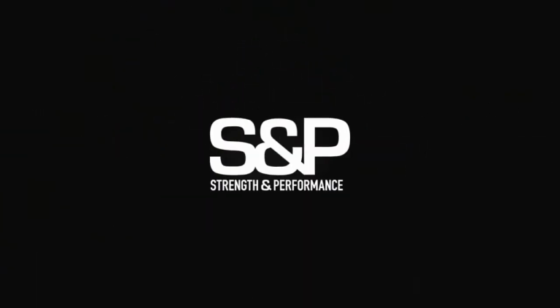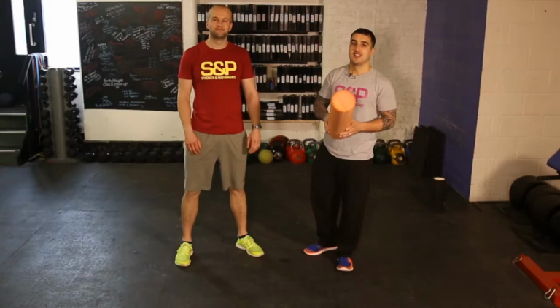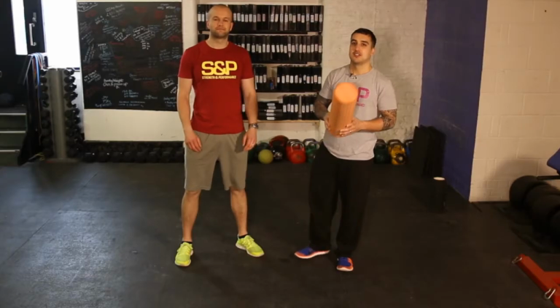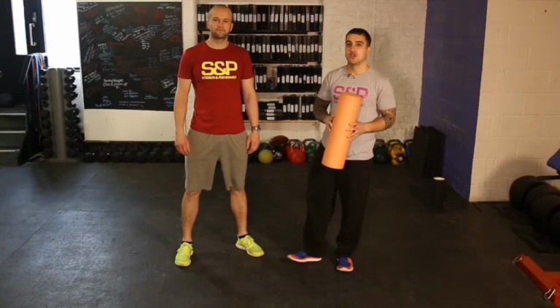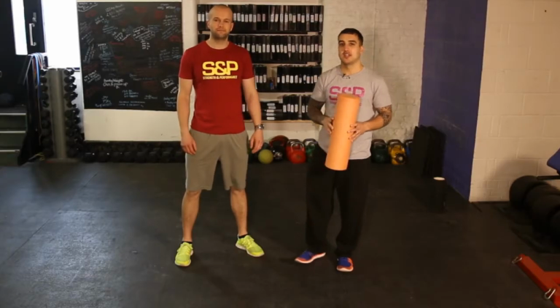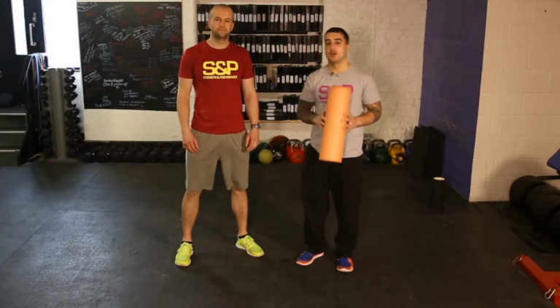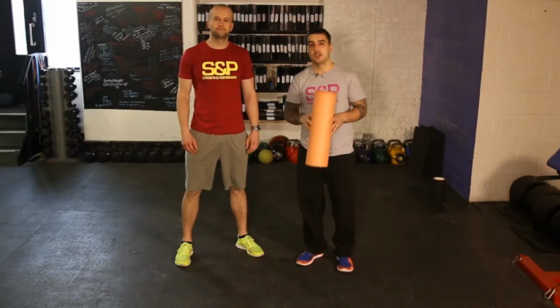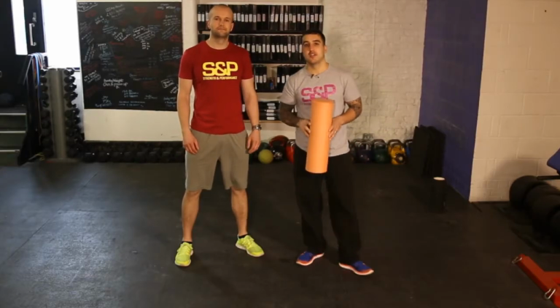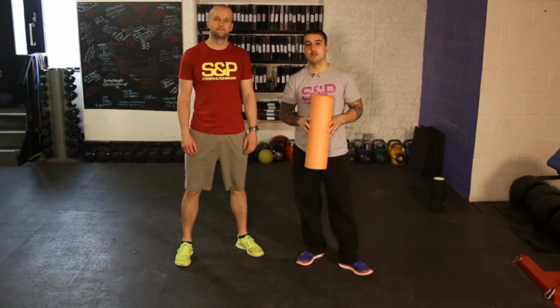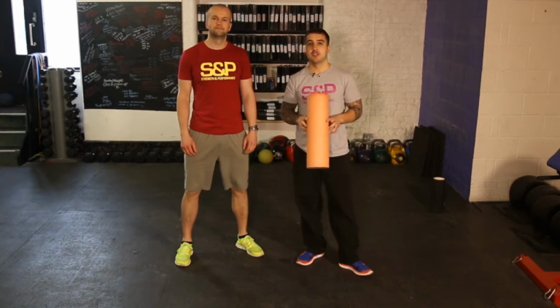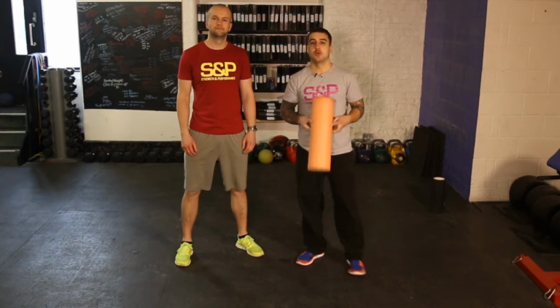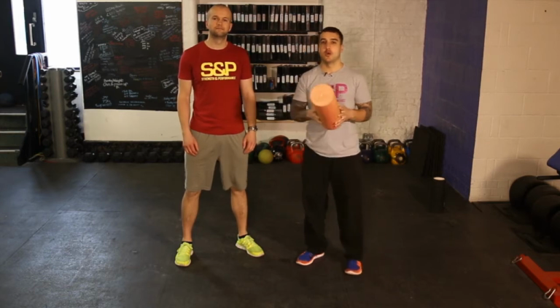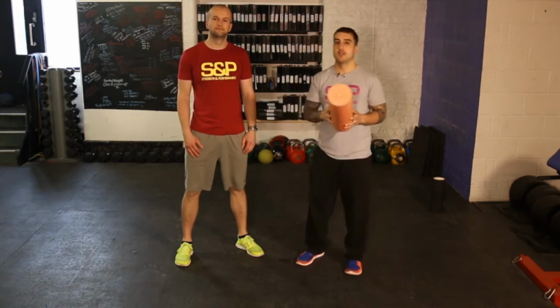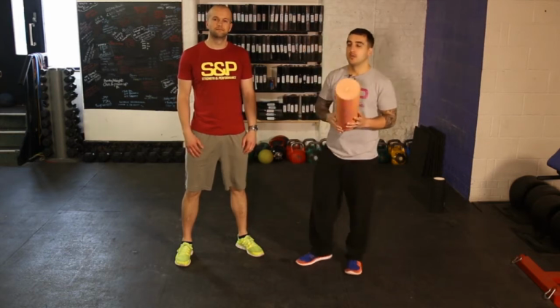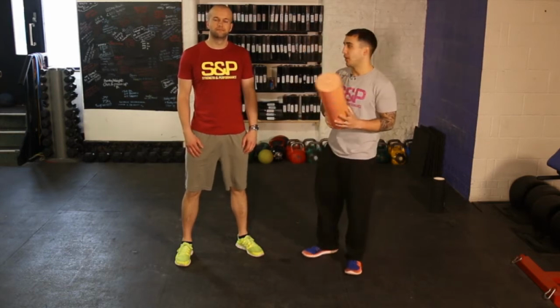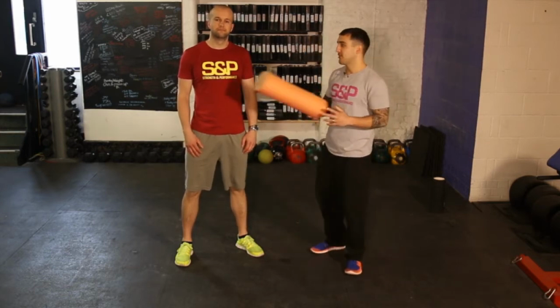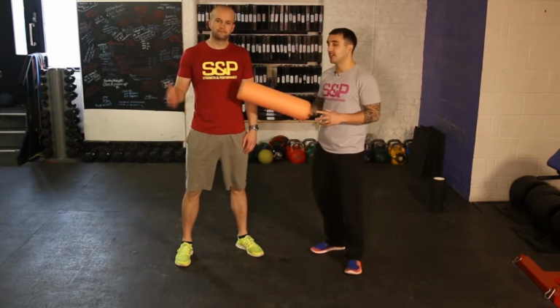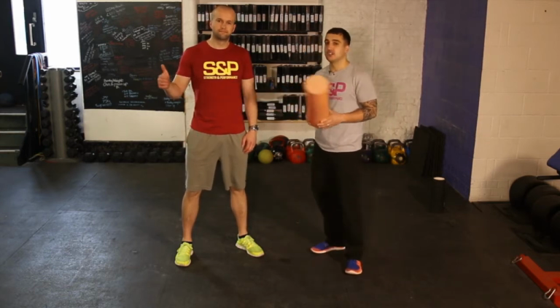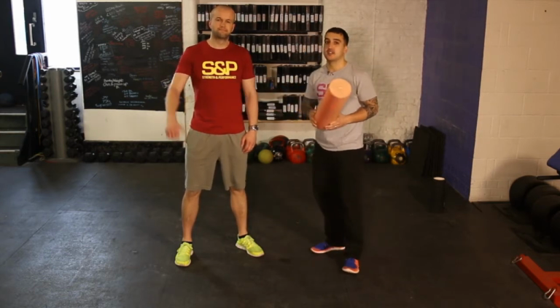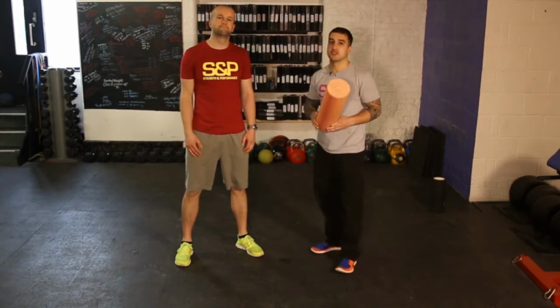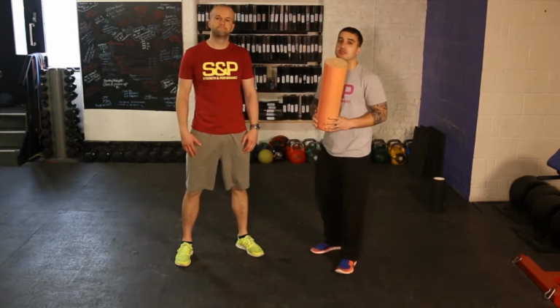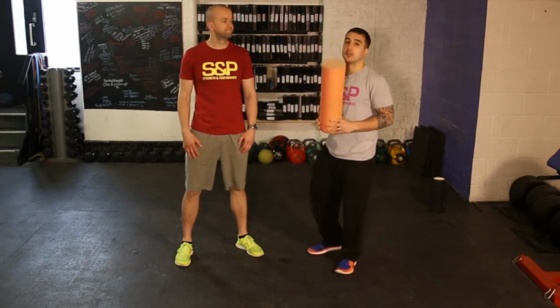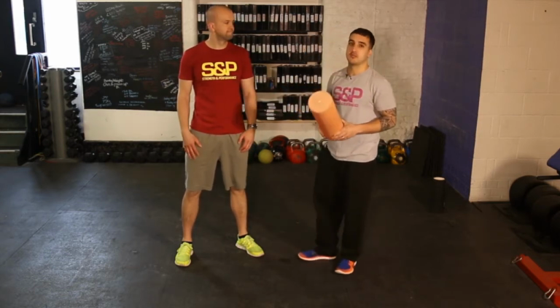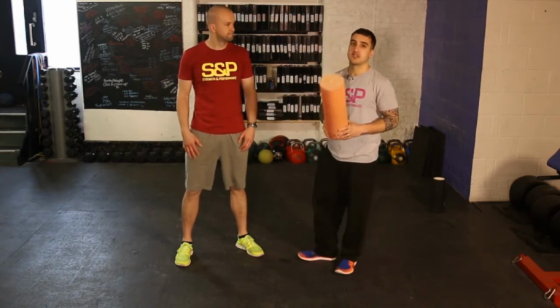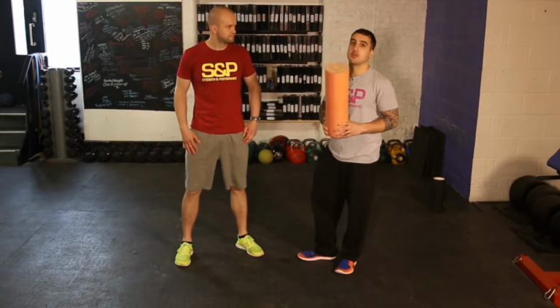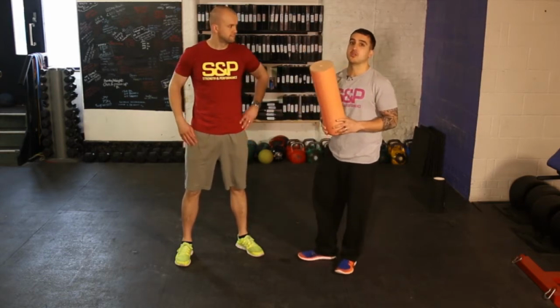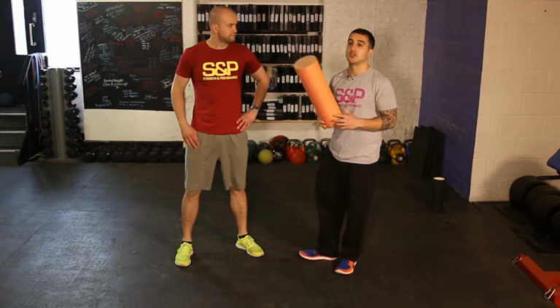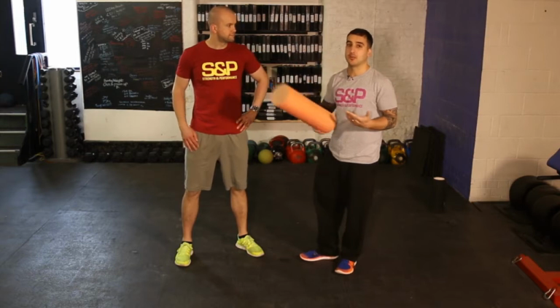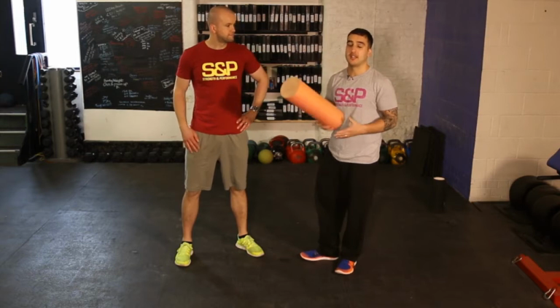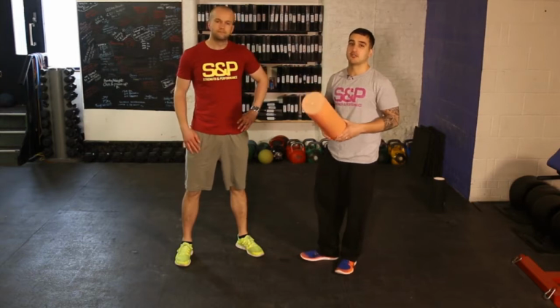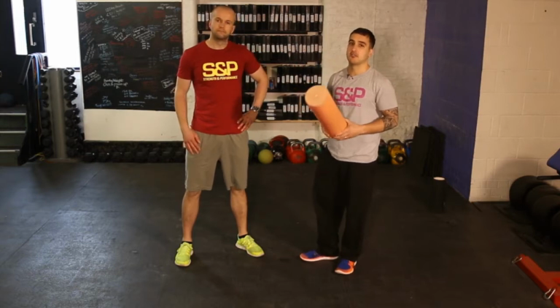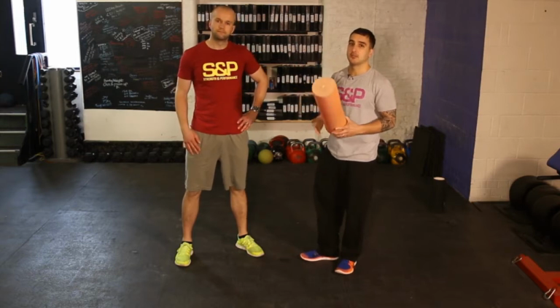Hey guys, Sean here and welcome to the foam roll series 101 with my partner in crime. He's going to demonstrate some basic movements that you want to start to implement into your training program.